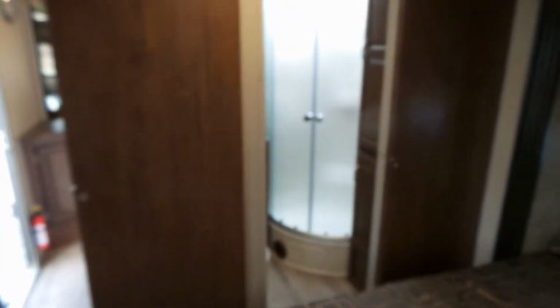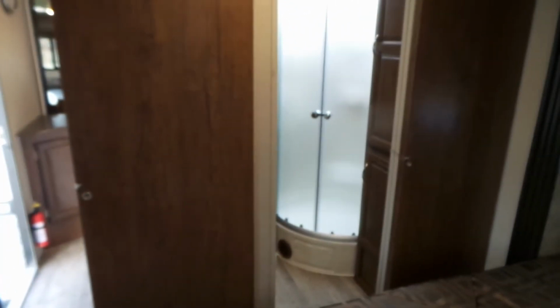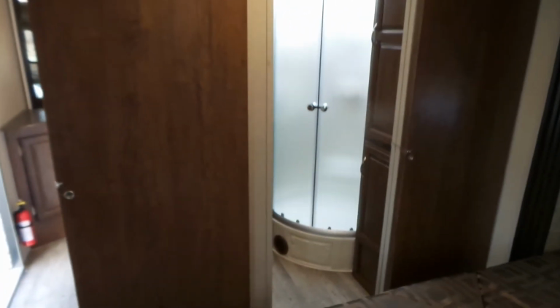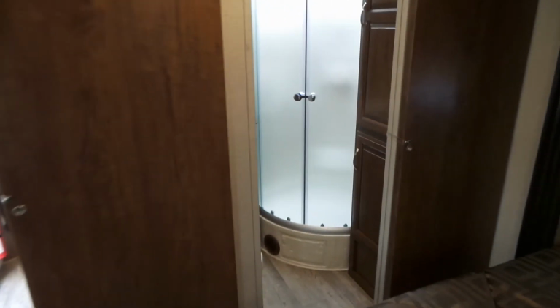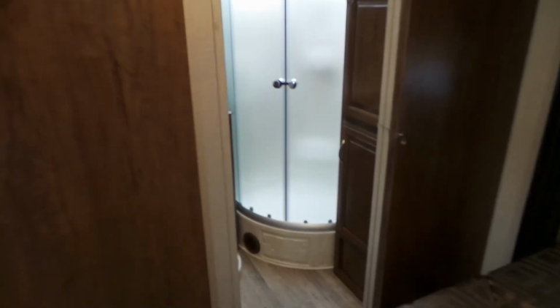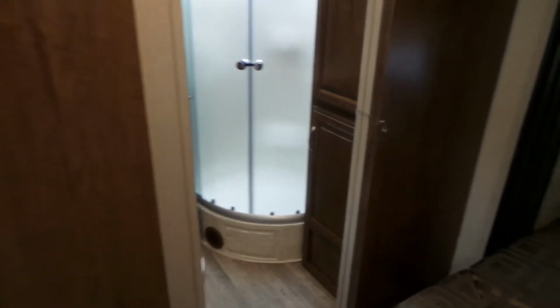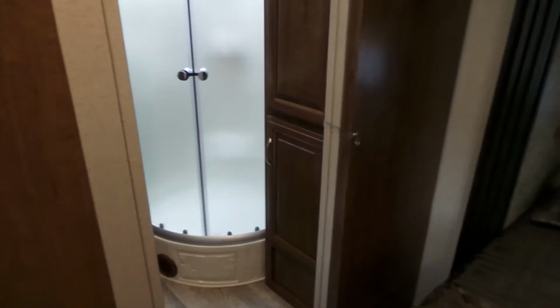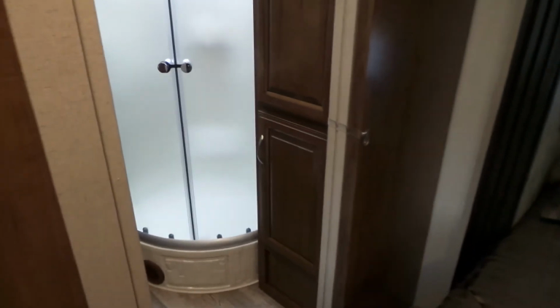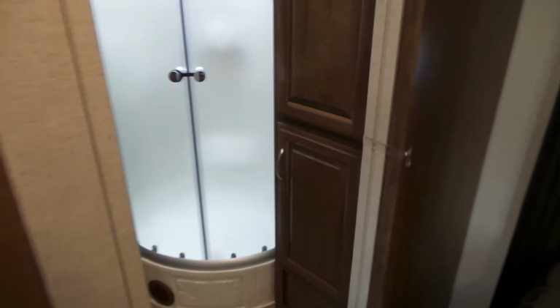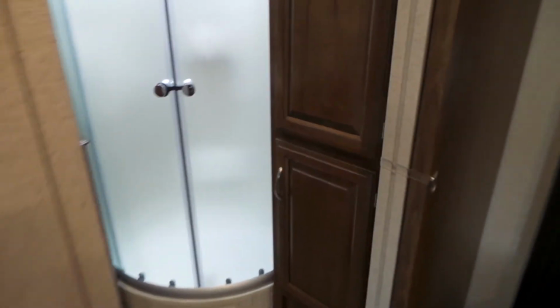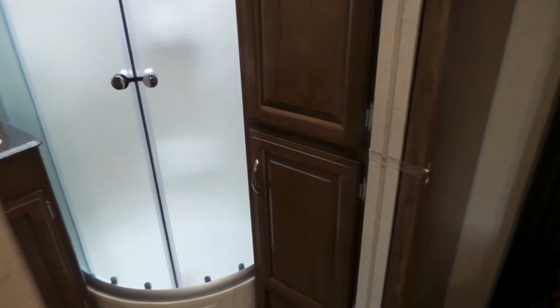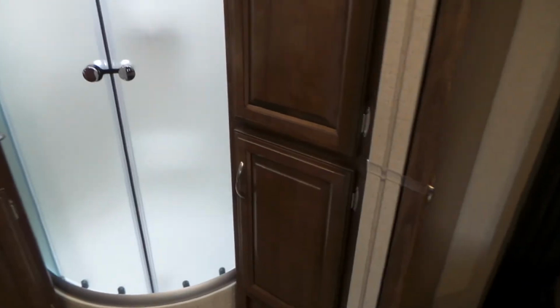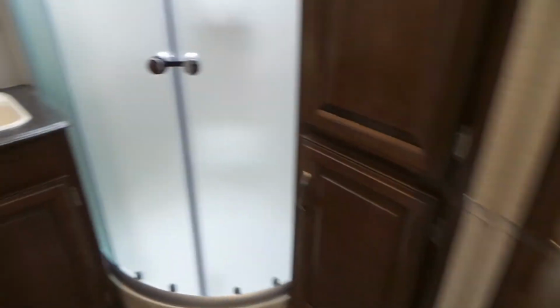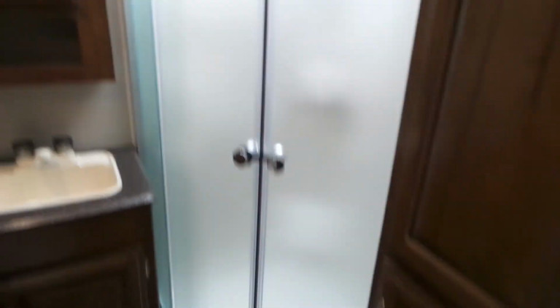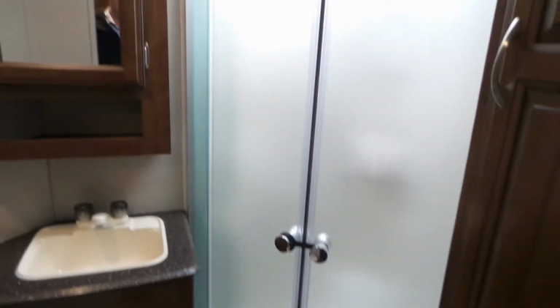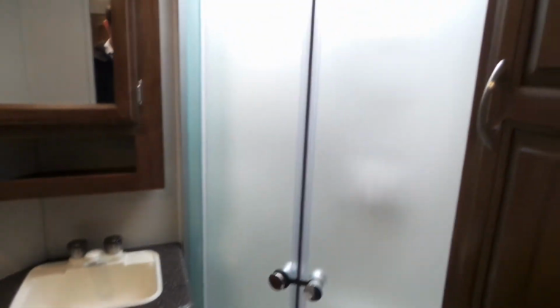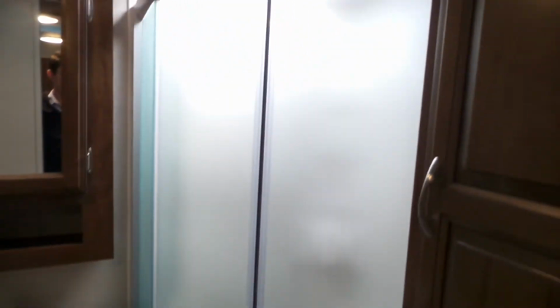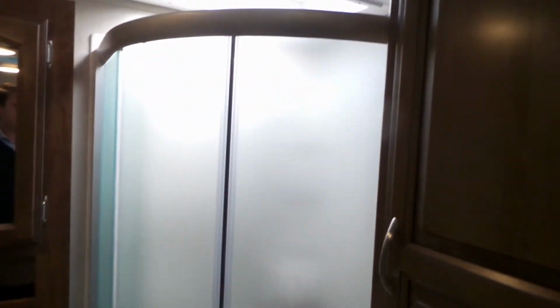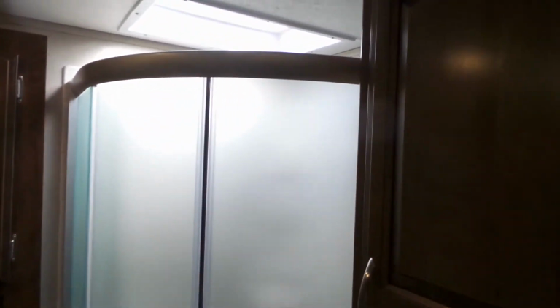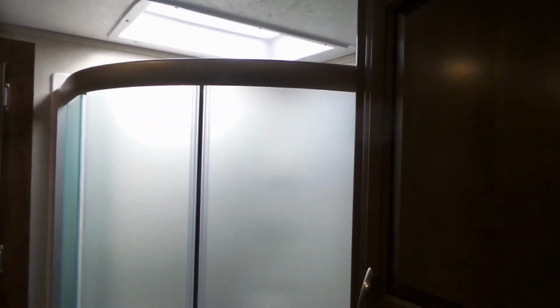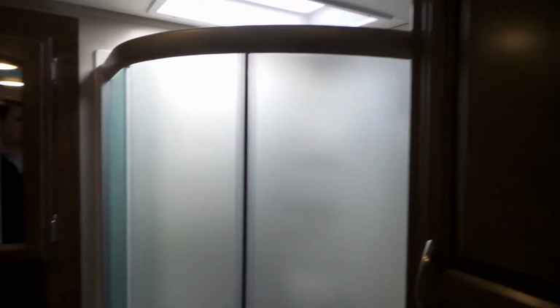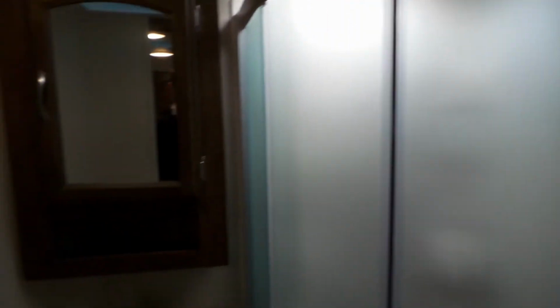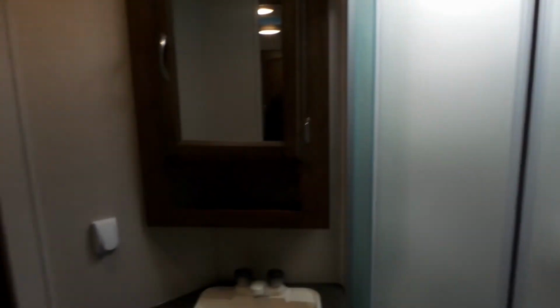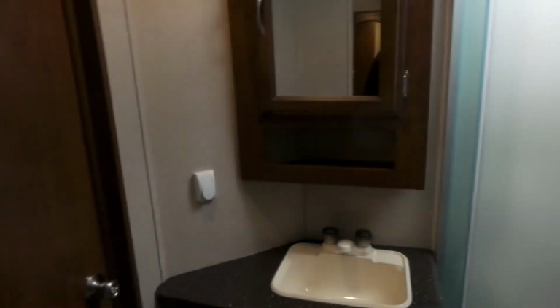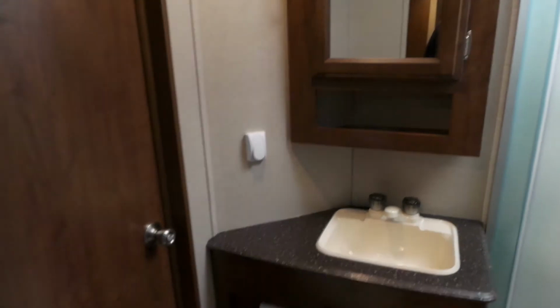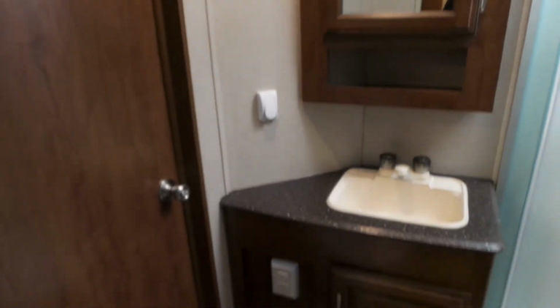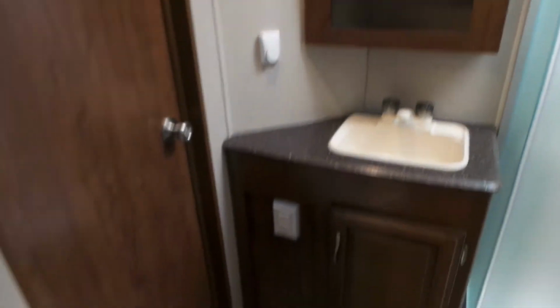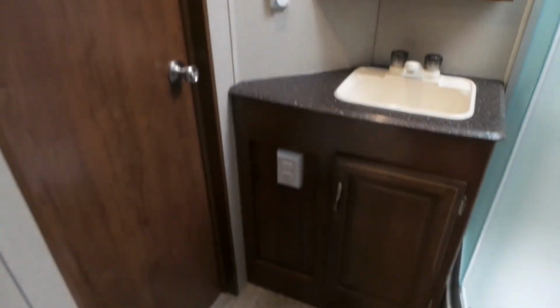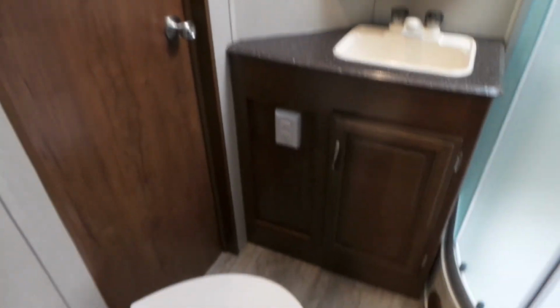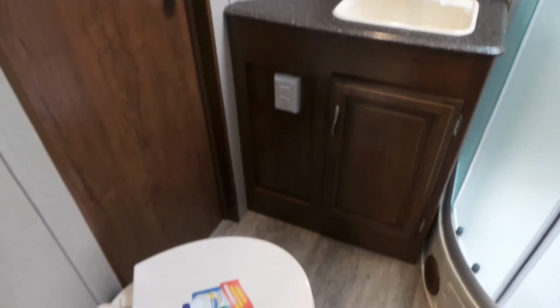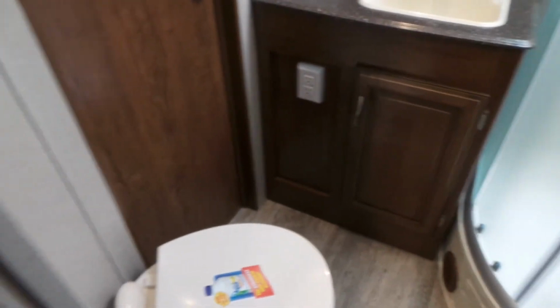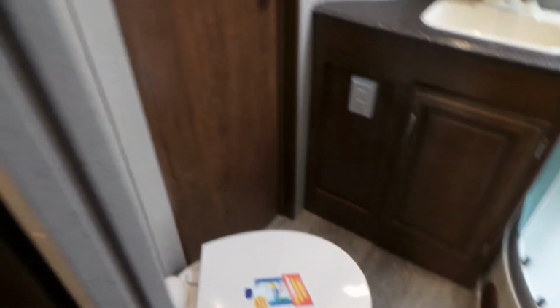There's a little ensuite bathroom with solid pocket doors closing off the bedroom and bathroom. You'll find a large corner glass shower, extra storage, and a porcelain toilet.